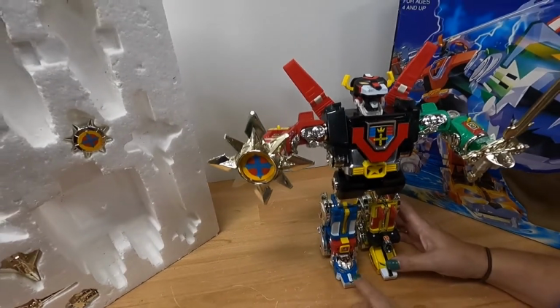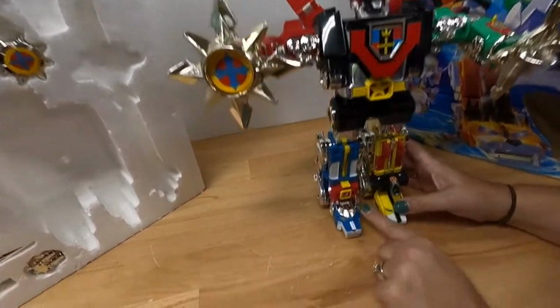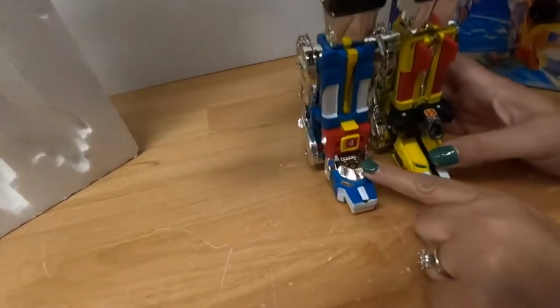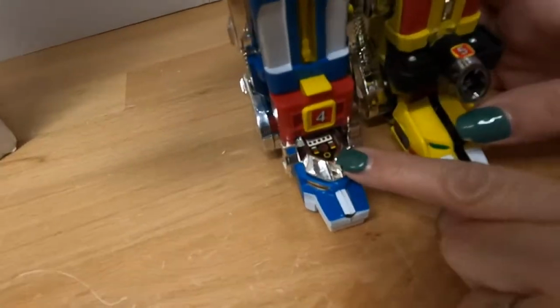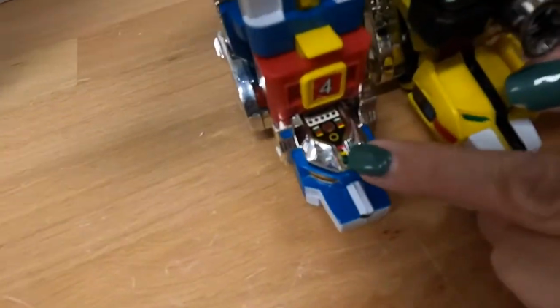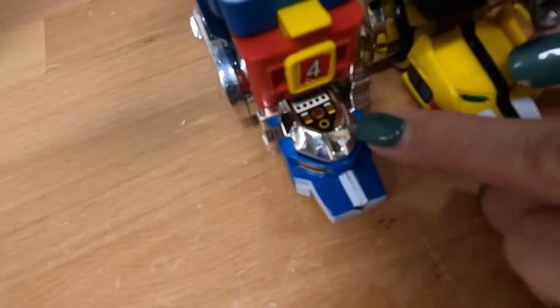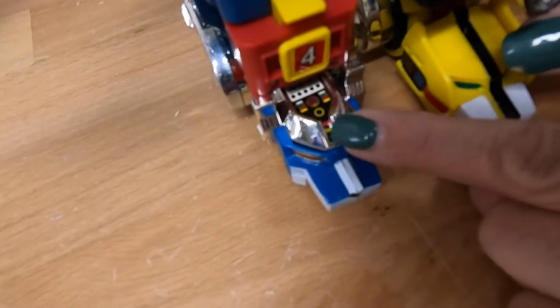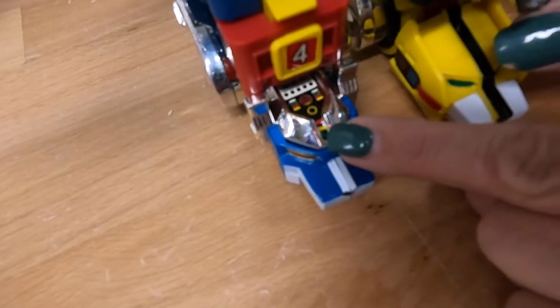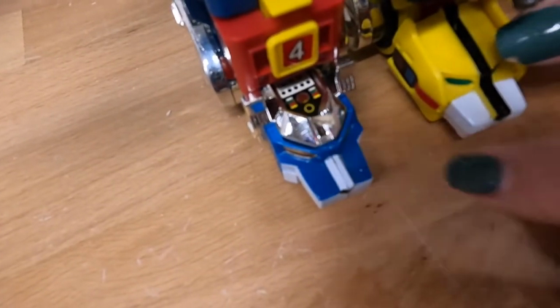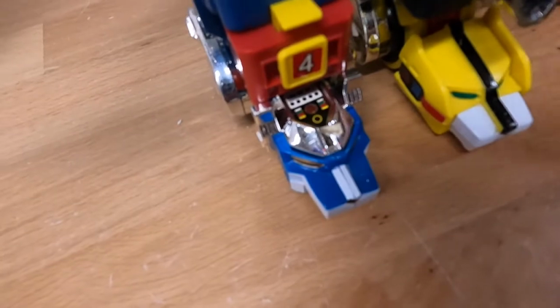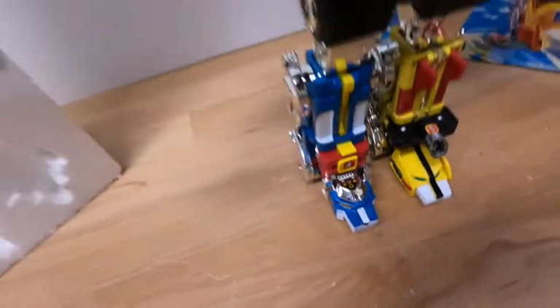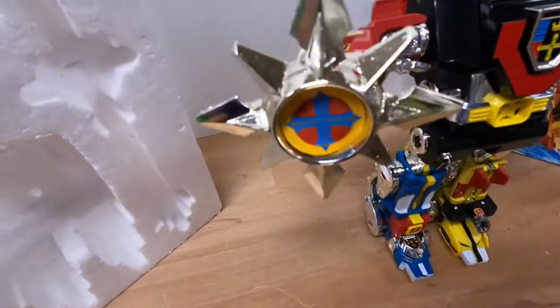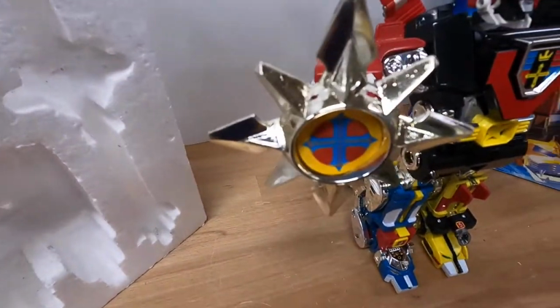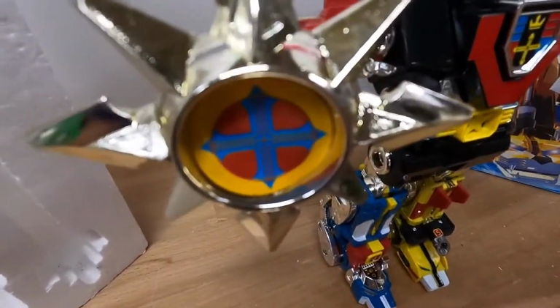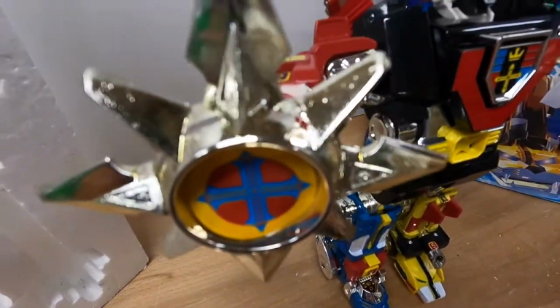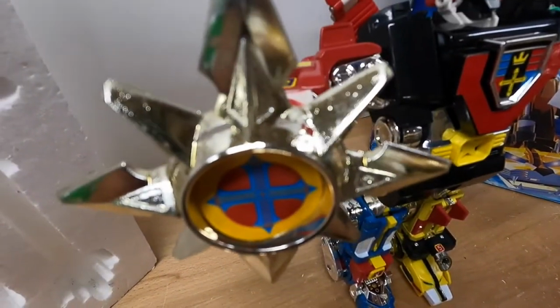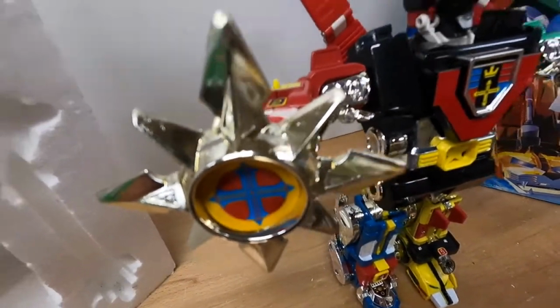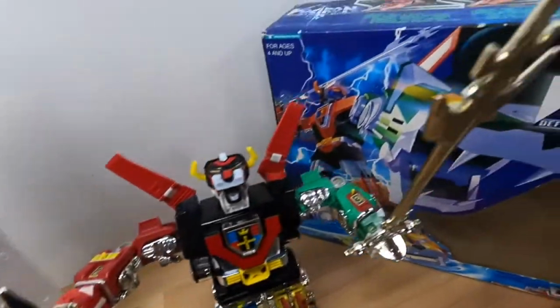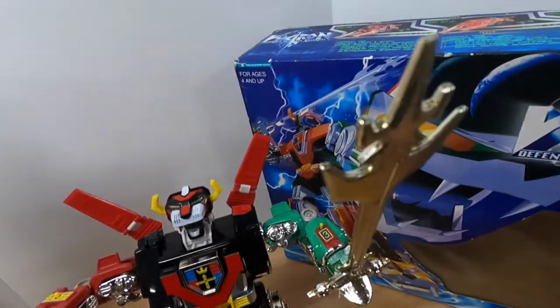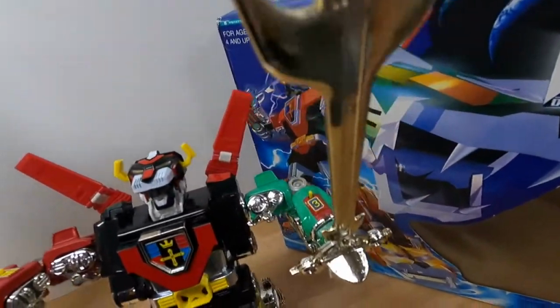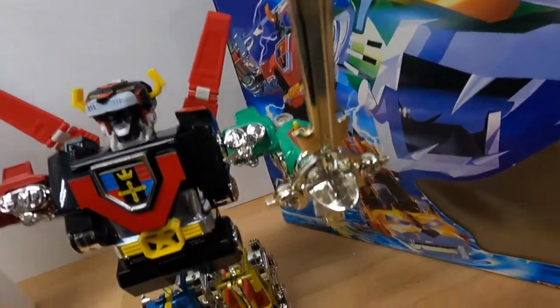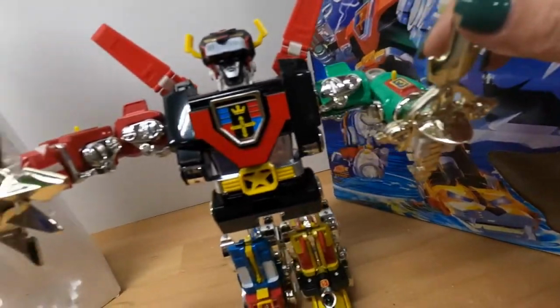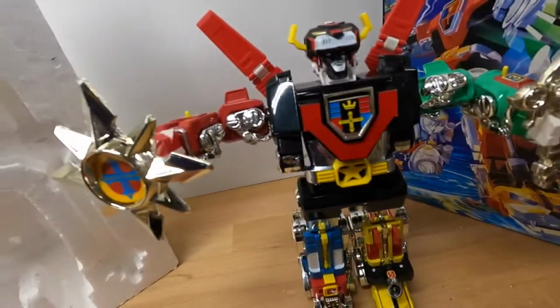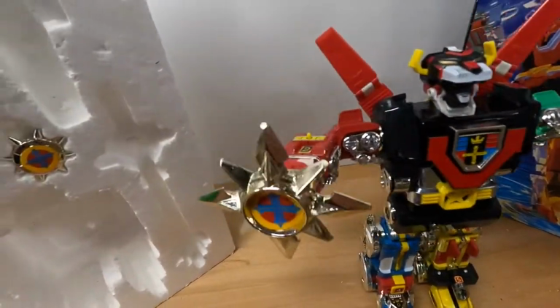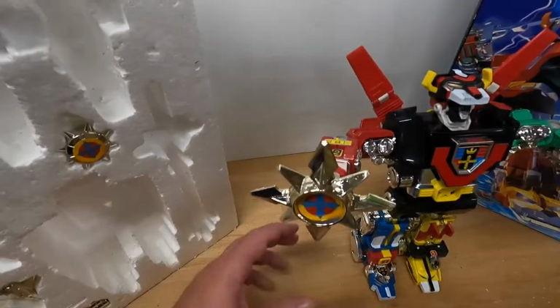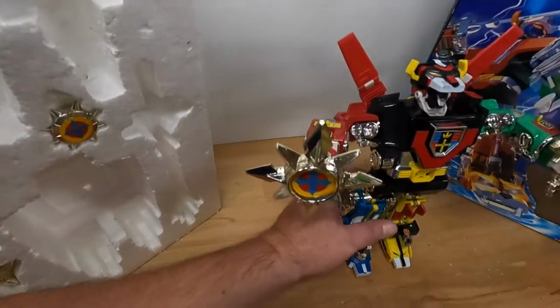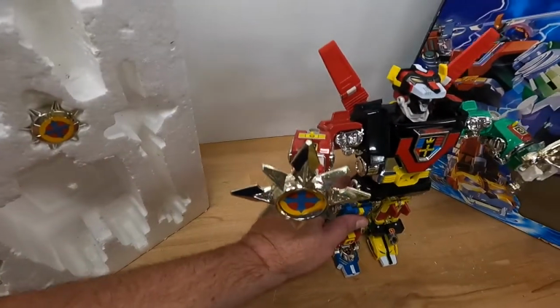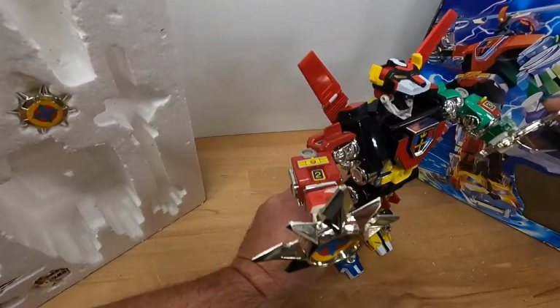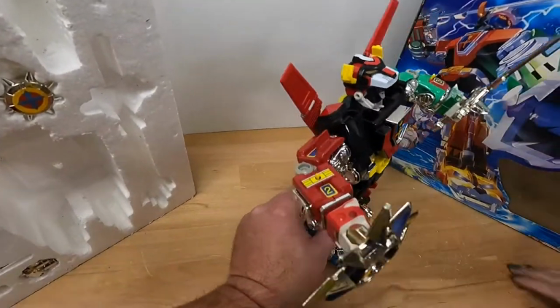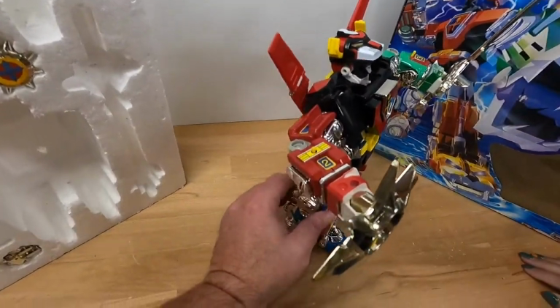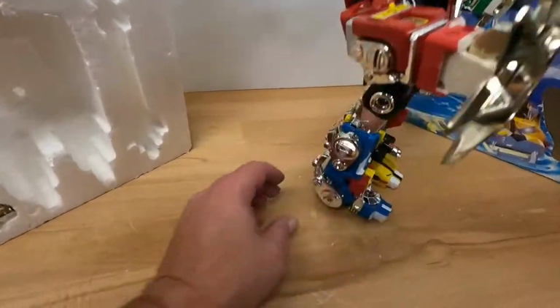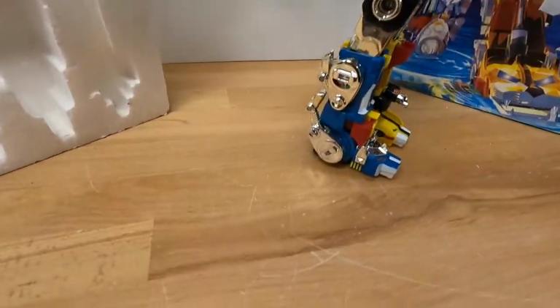Right here — on that foot there, a decal is peeling. But otherwise, the chrome-looking plastic pieces look great. The paint is good. It doesn't look like it was really played with.